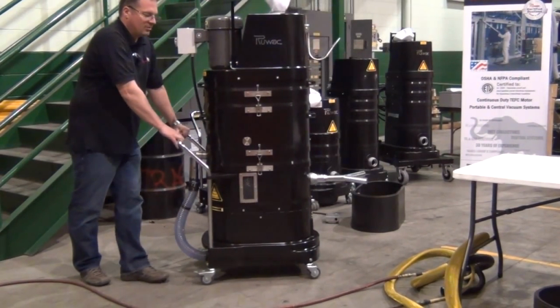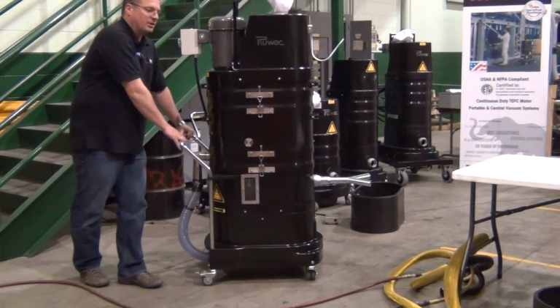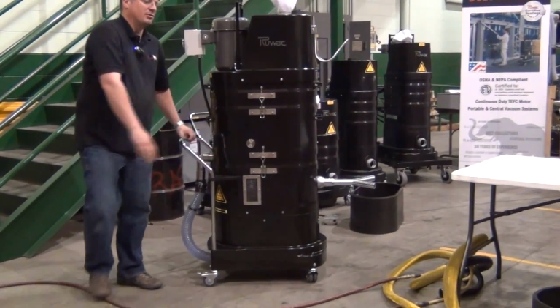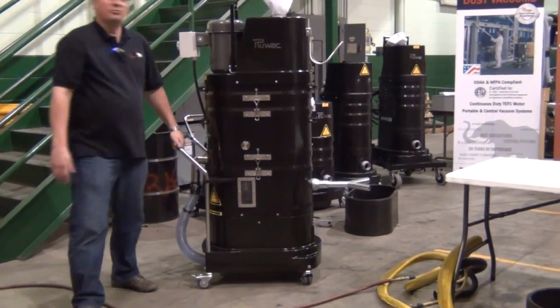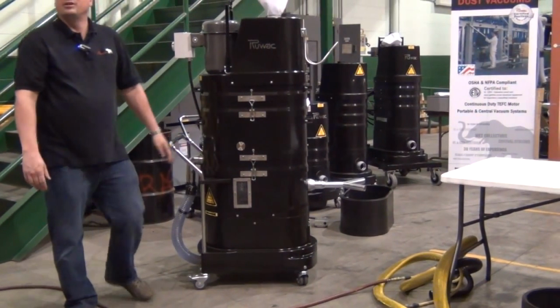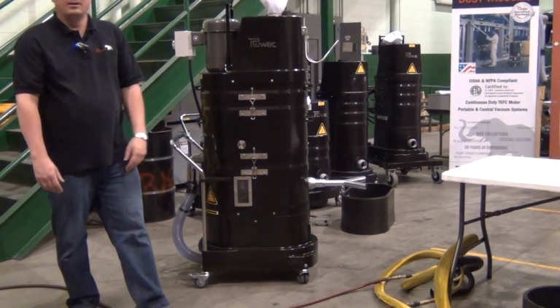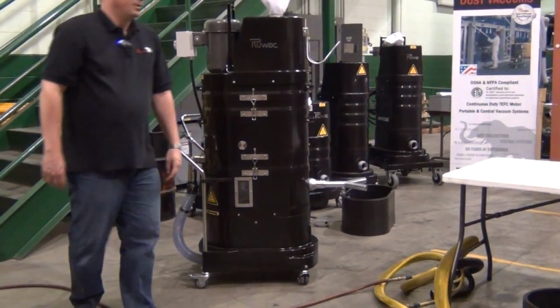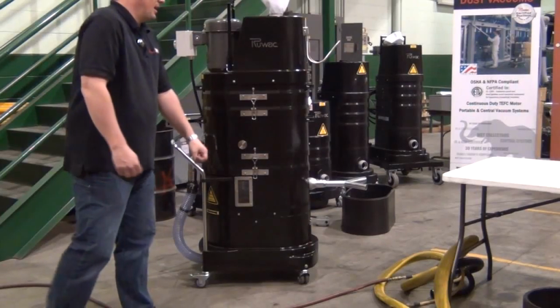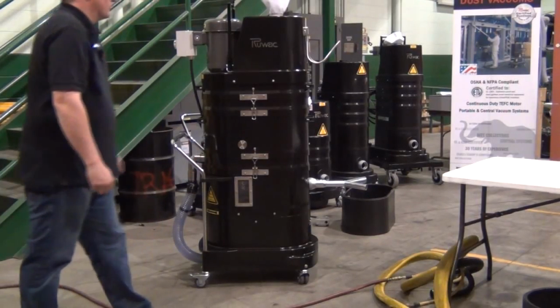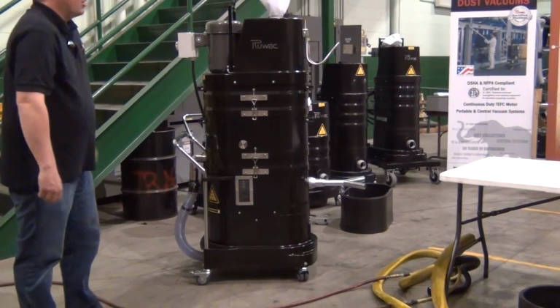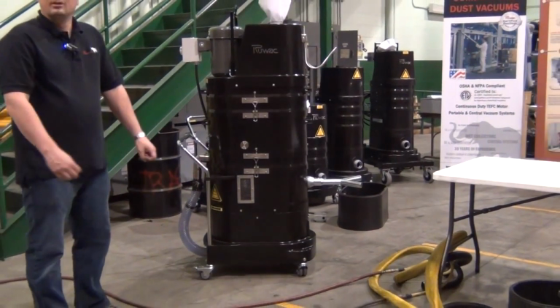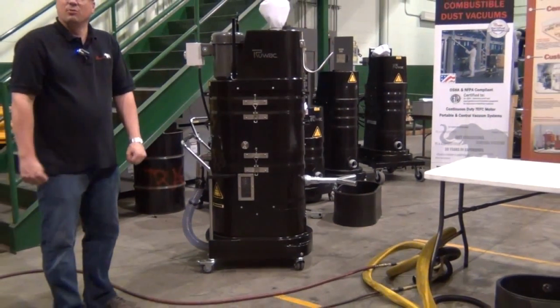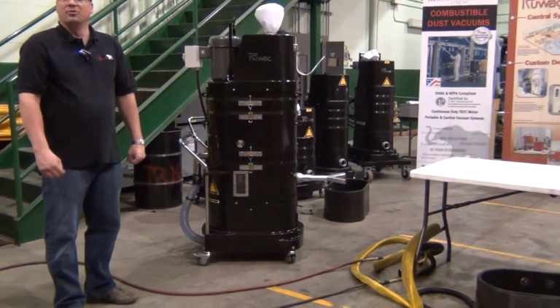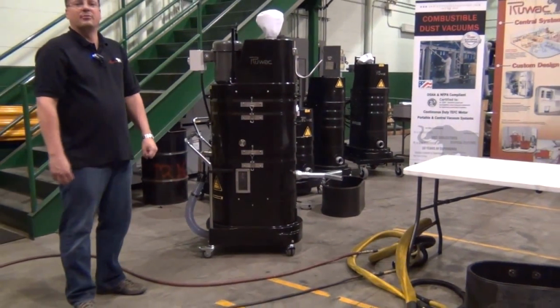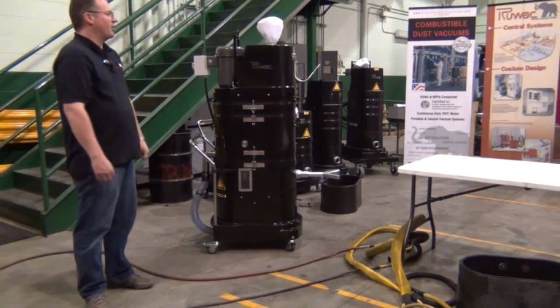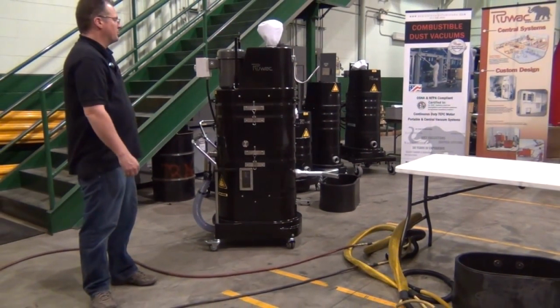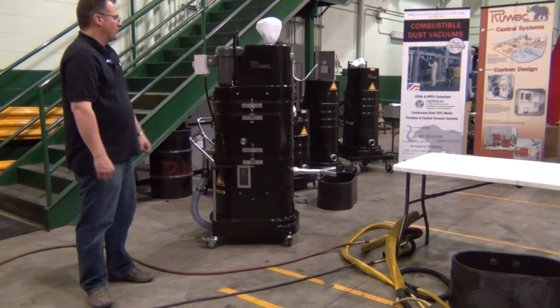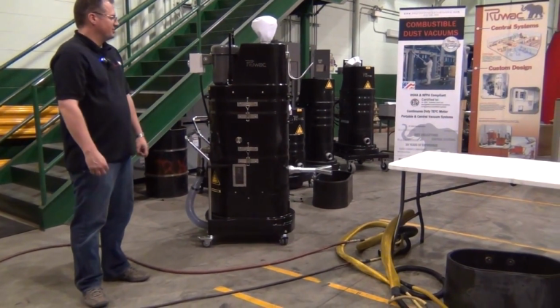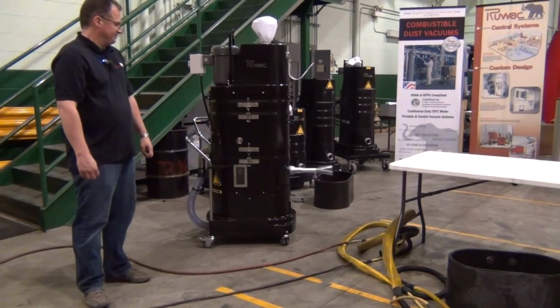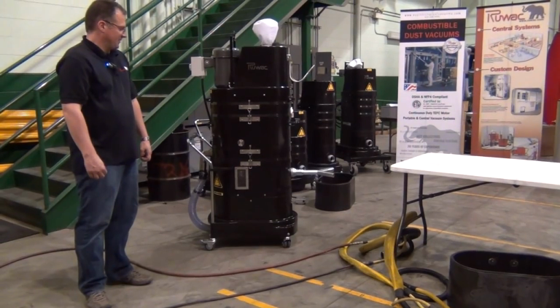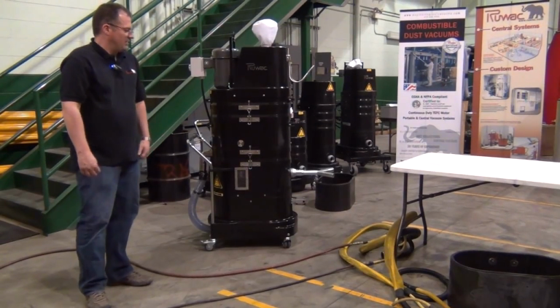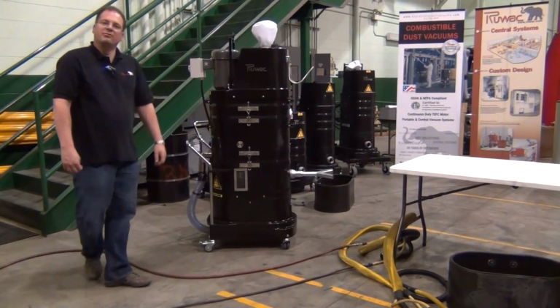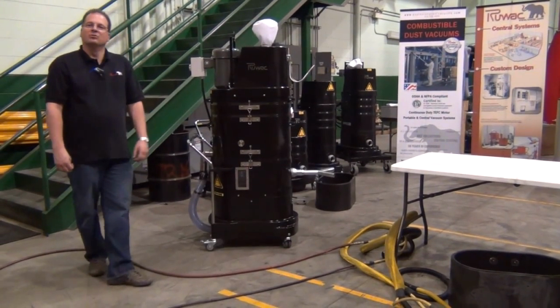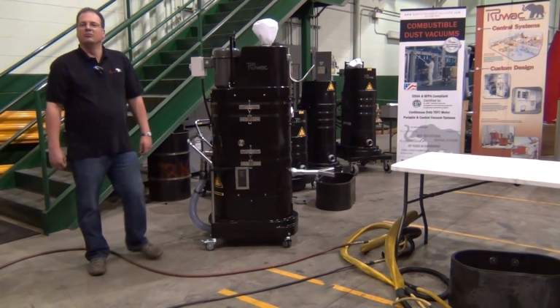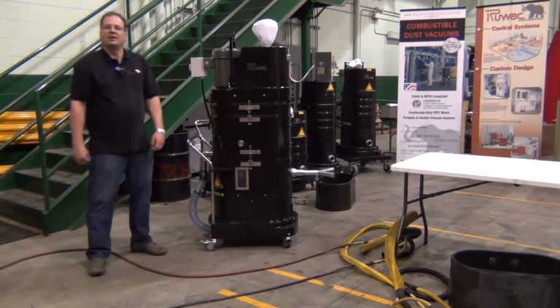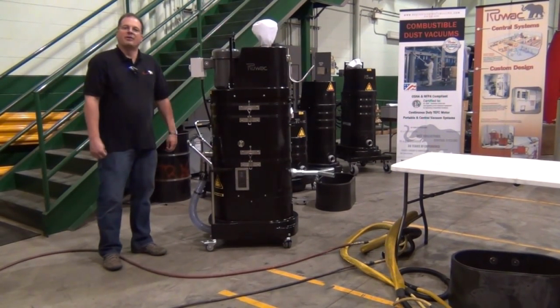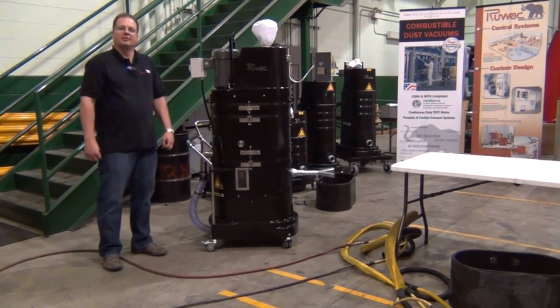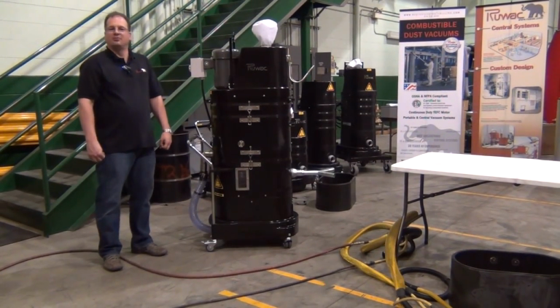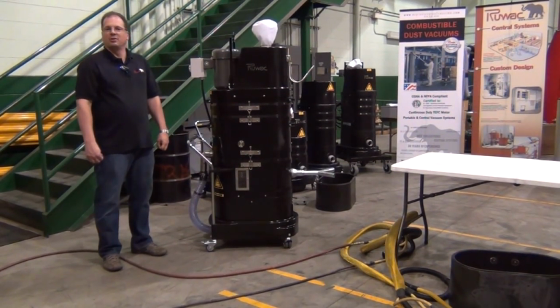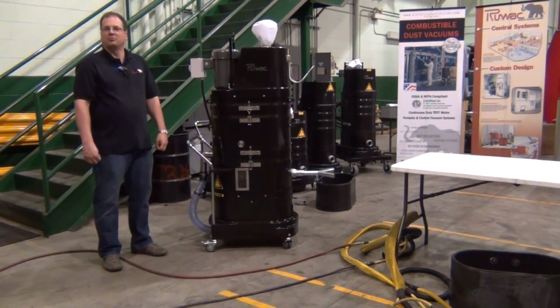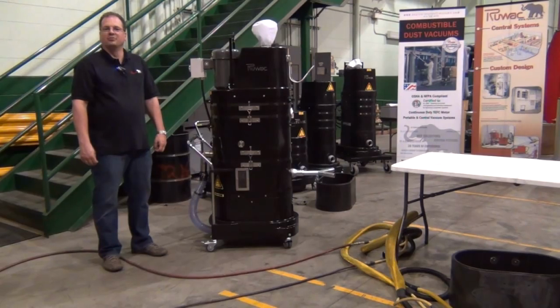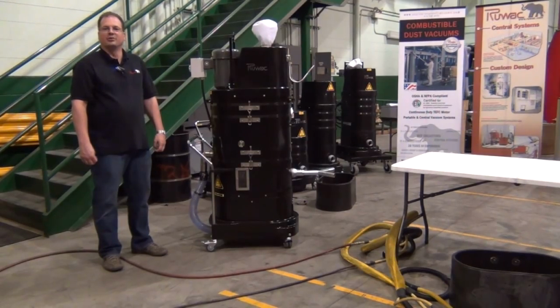This unit can easily run 2 to 3 die grinders. We can run larger sanders as well — multiple operators off of the 3 horsepower machine. This has been a review of the Ruvox NA35-1220 3 horsepower immersion separator.